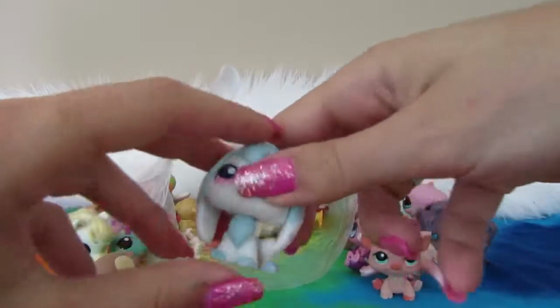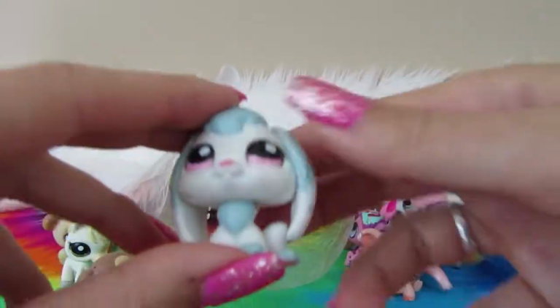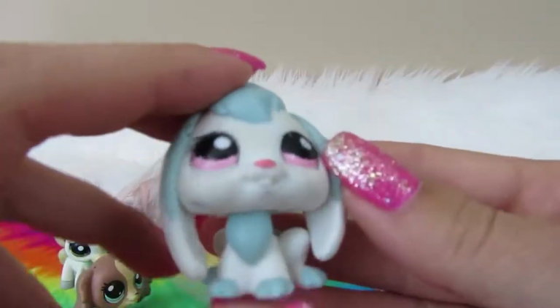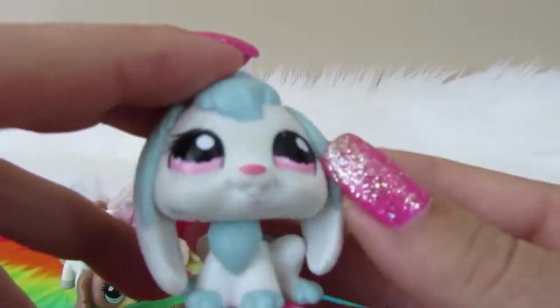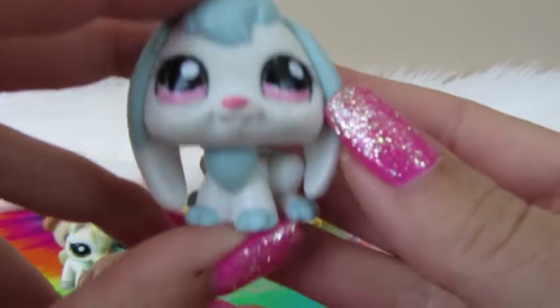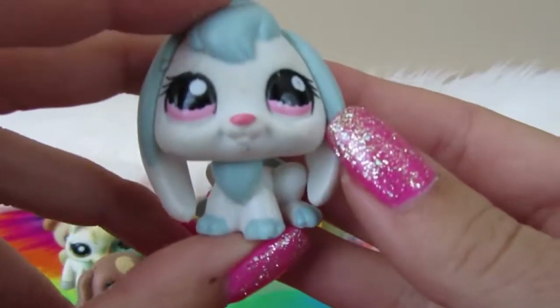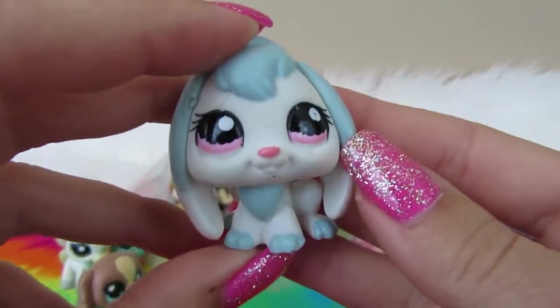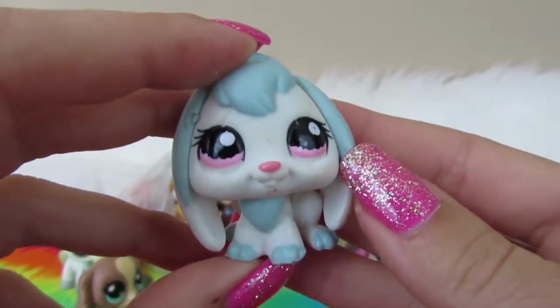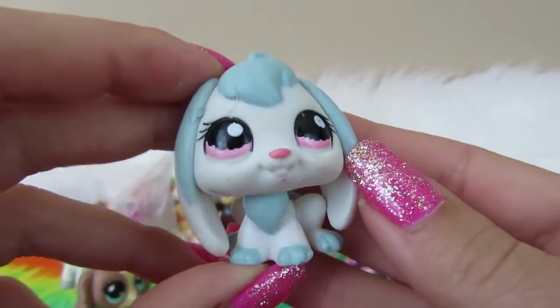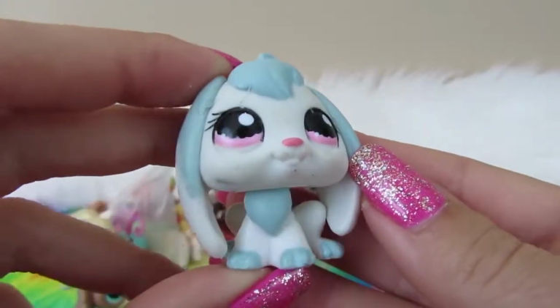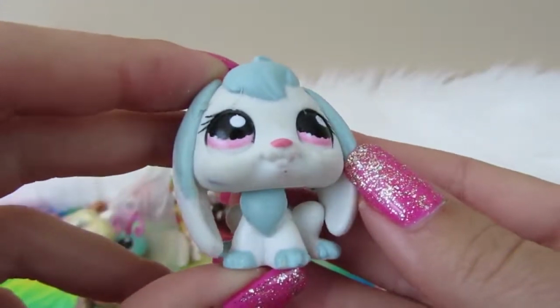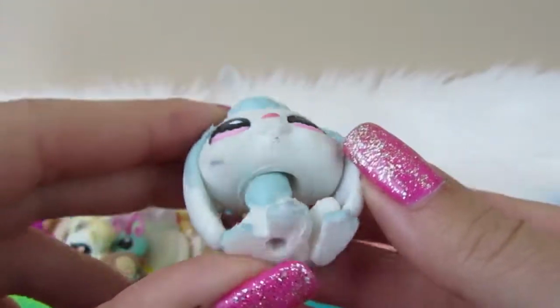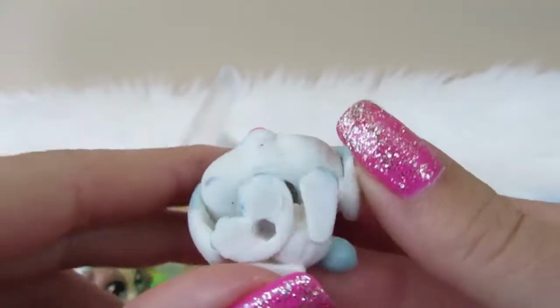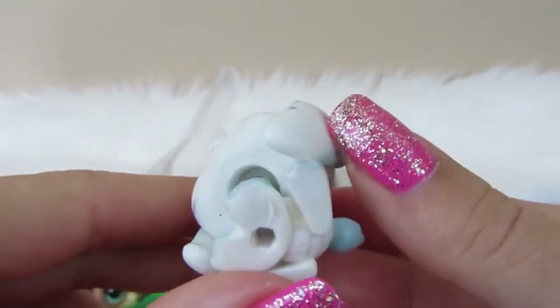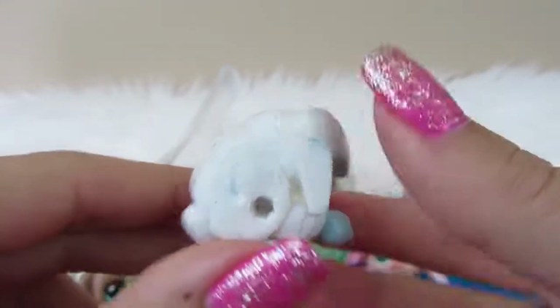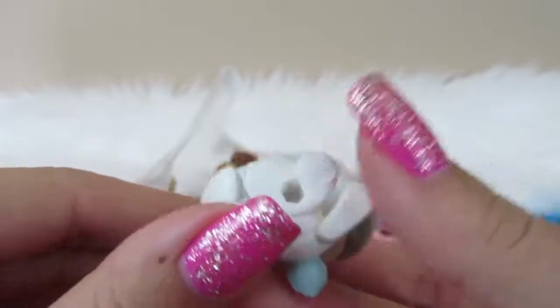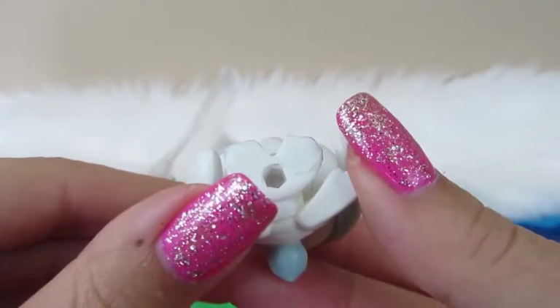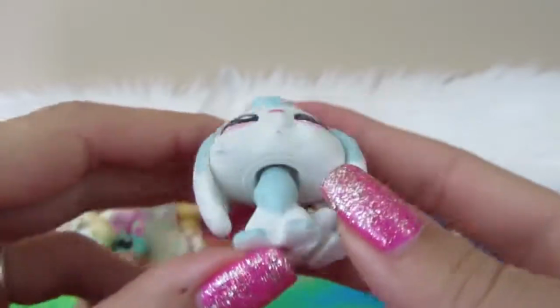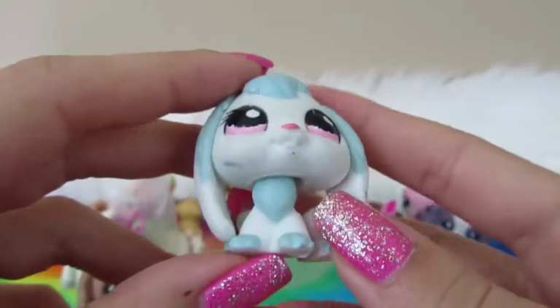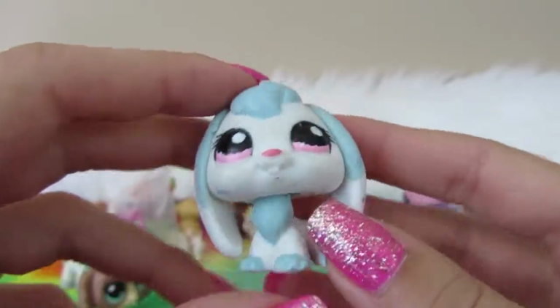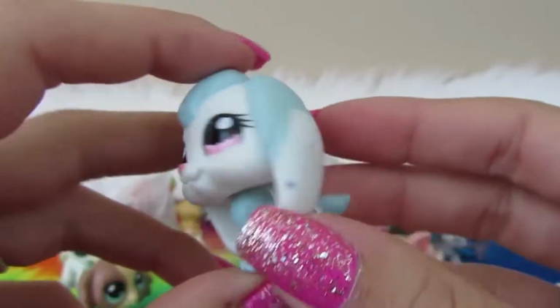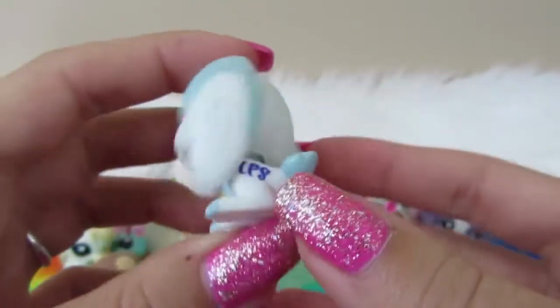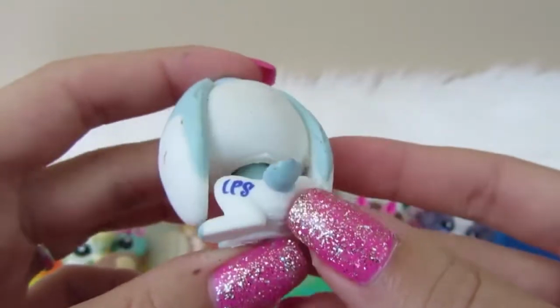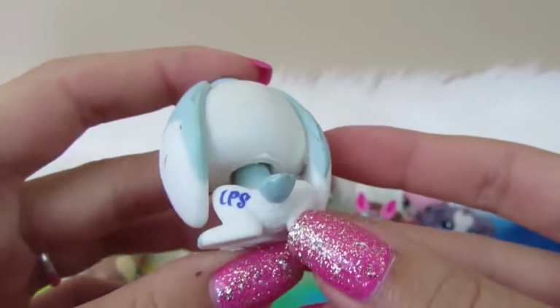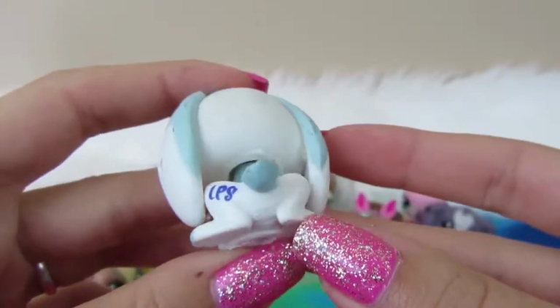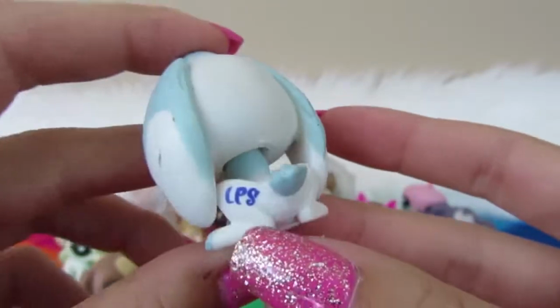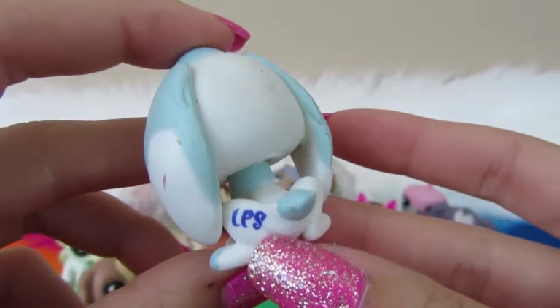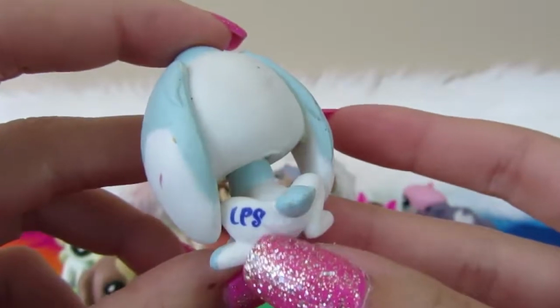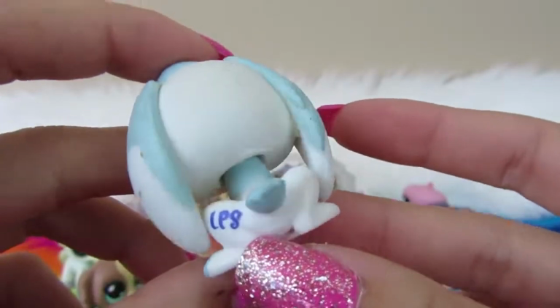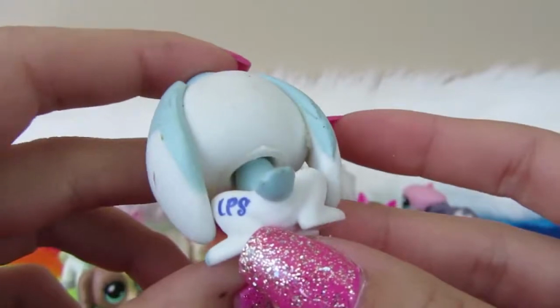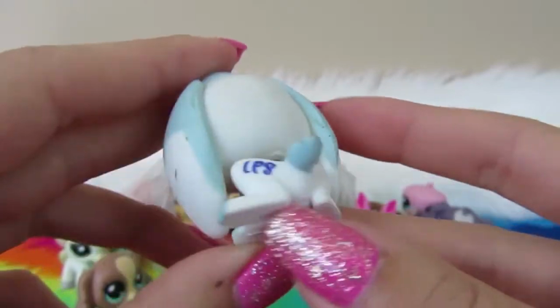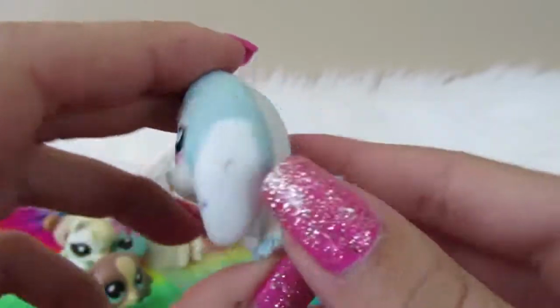Next we have a little bunny. This bunny is a nice little blue. No rust, no magnet. Pink eyes, and she's got LPS on the back left leg.